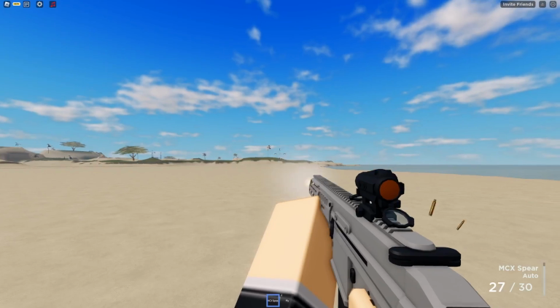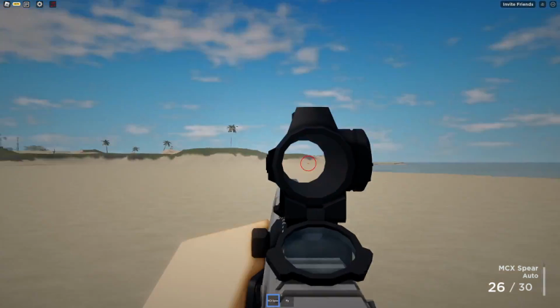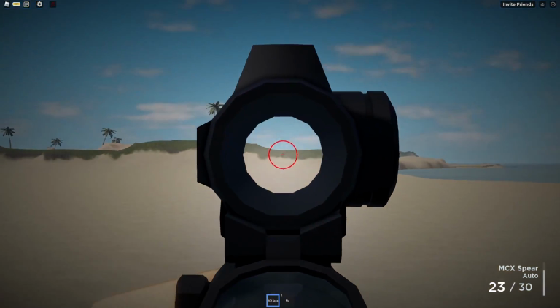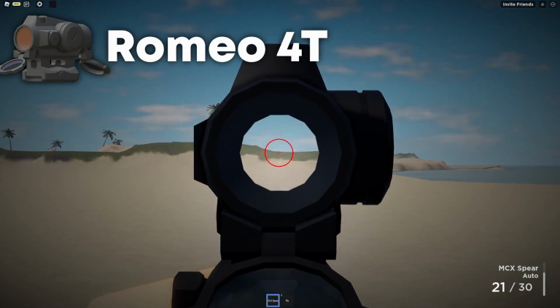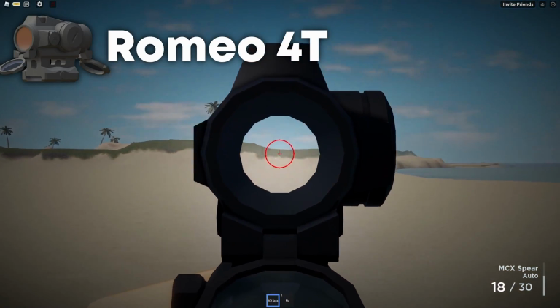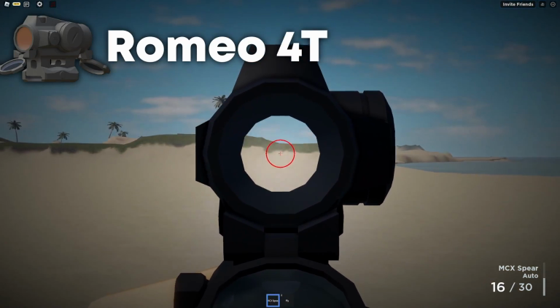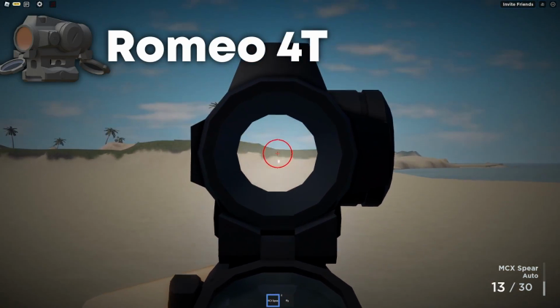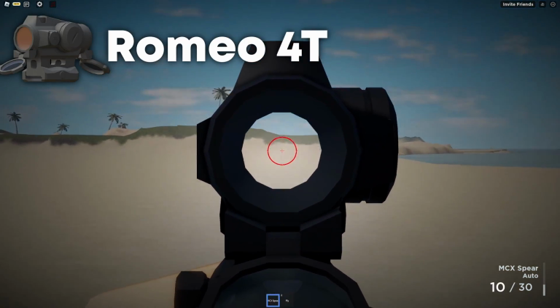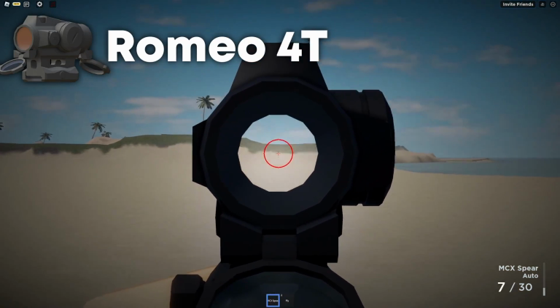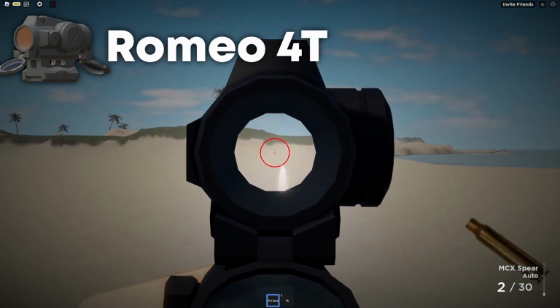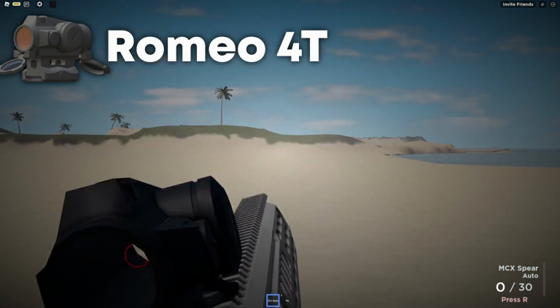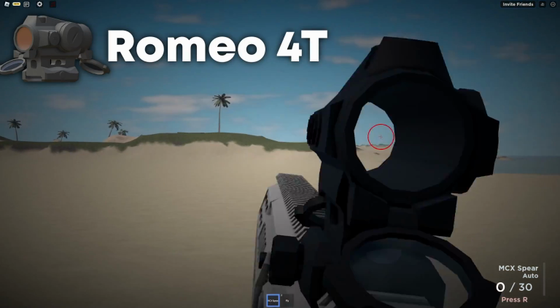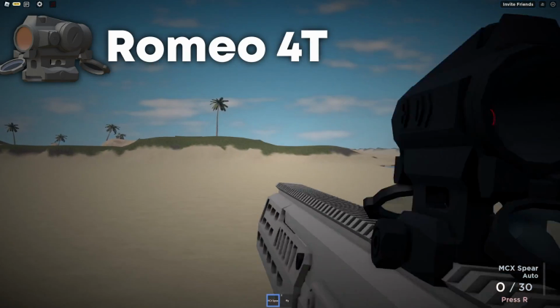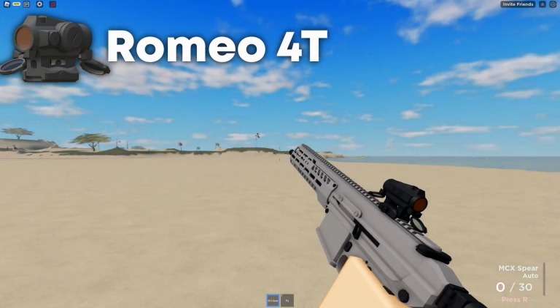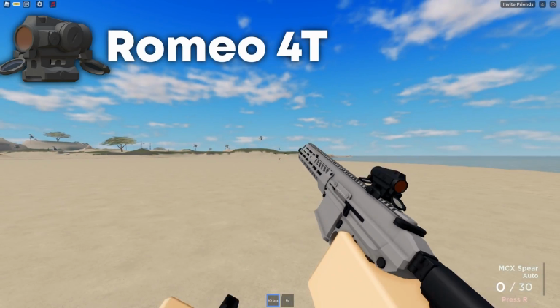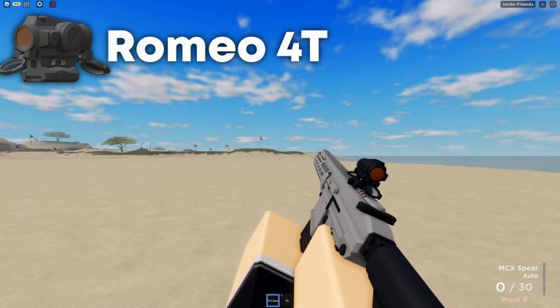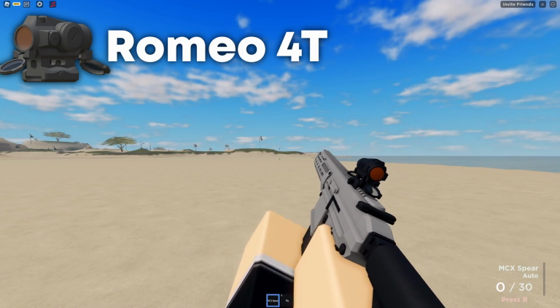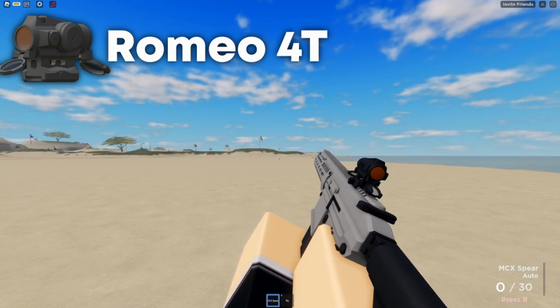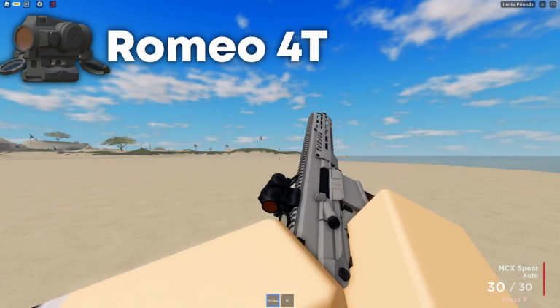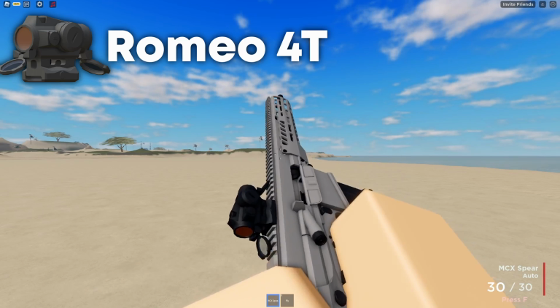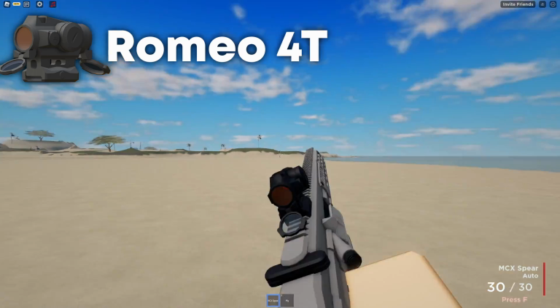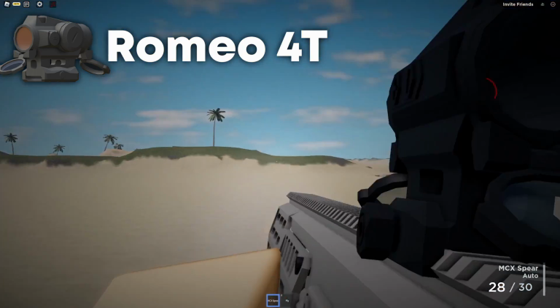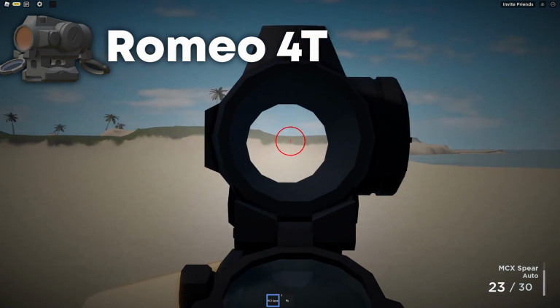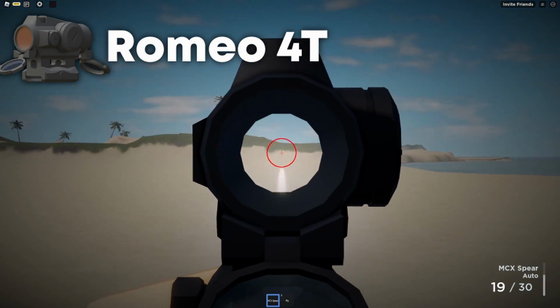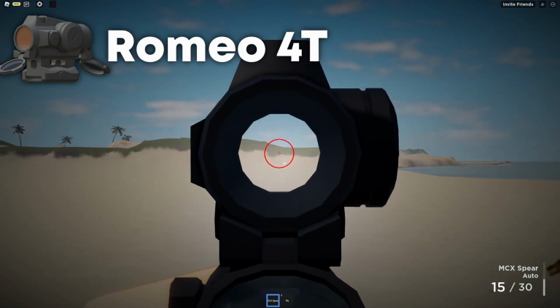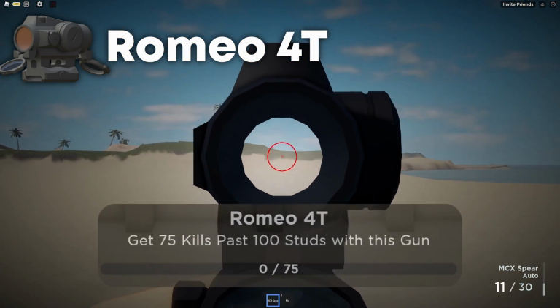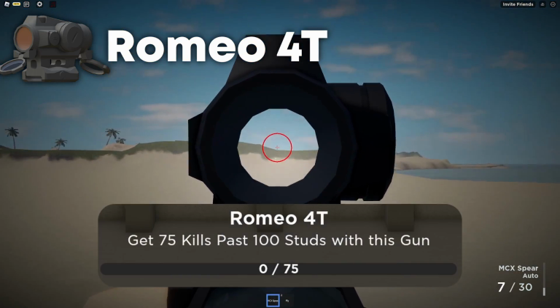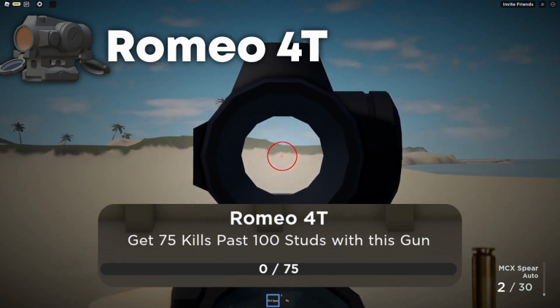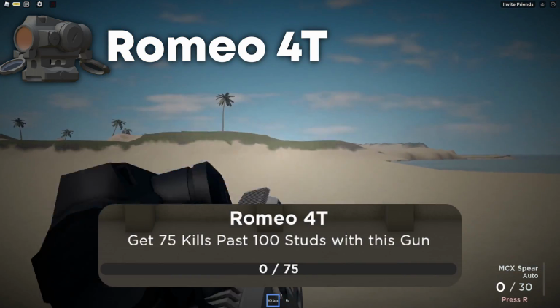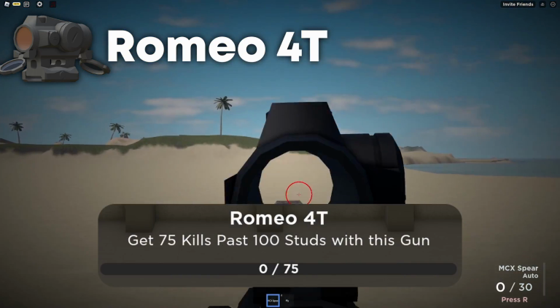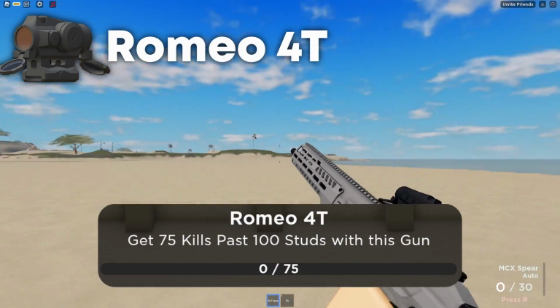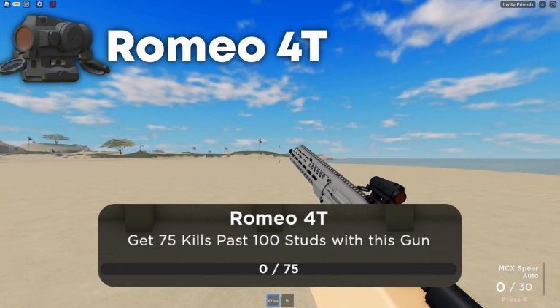This next scope is the Romeo 4T. This scope brings a circular reticle while having an overall zoom effect, greatly increasing its mid to long range capability. This scope requires 75 kills past 100 studs to unlock.